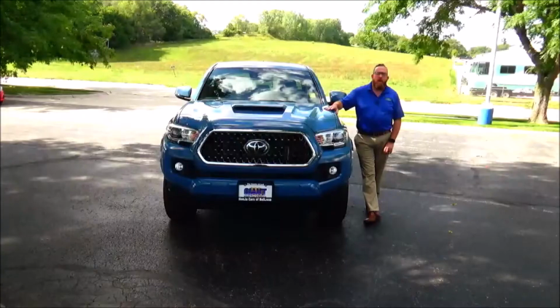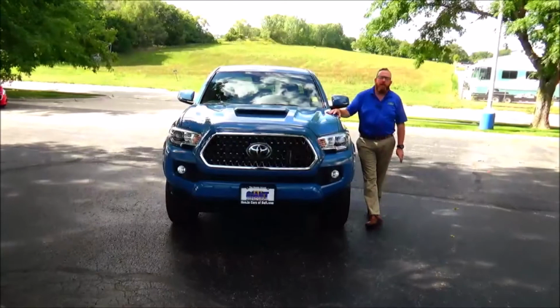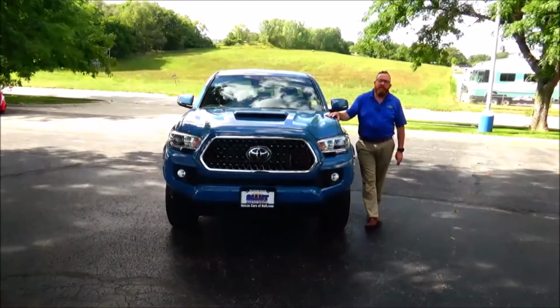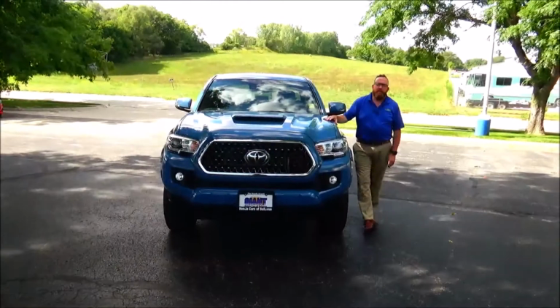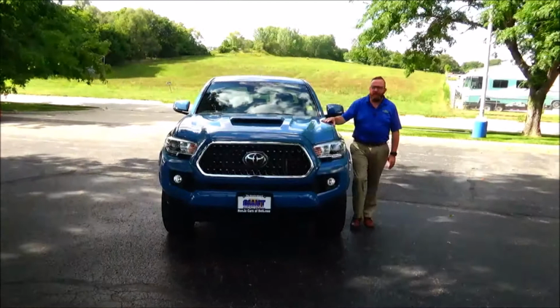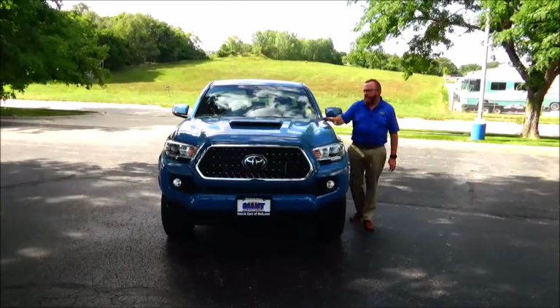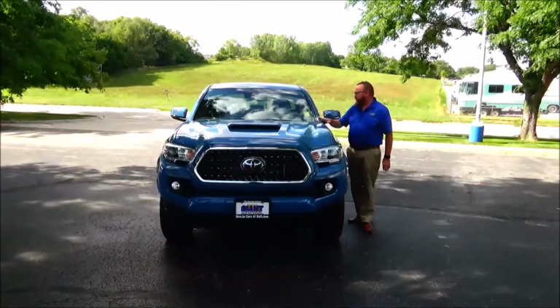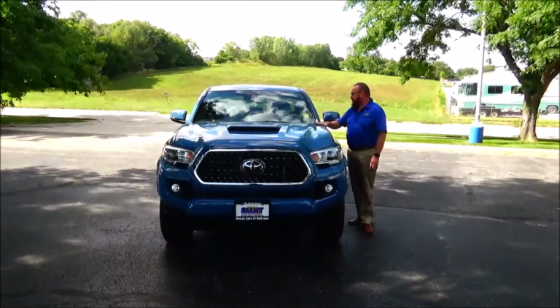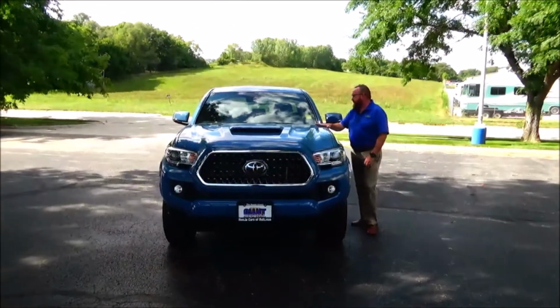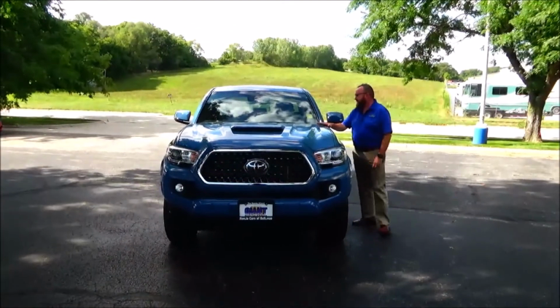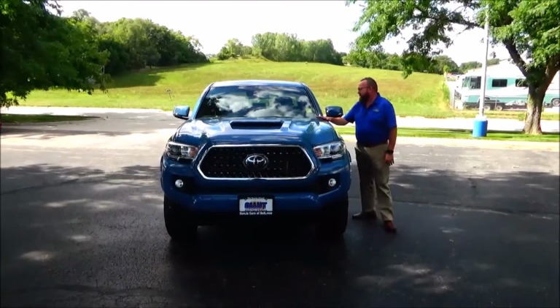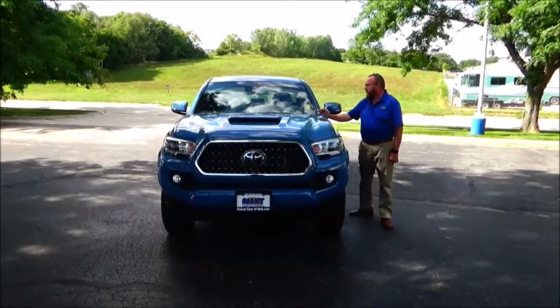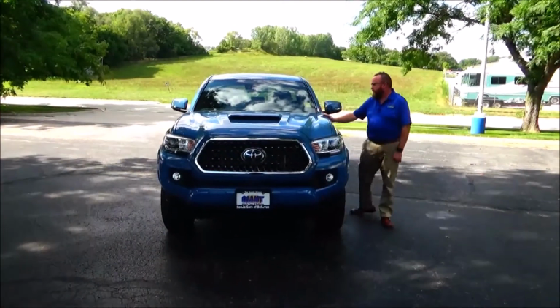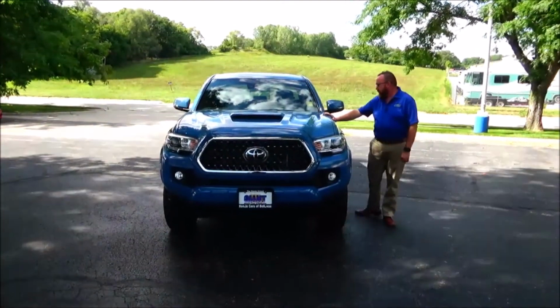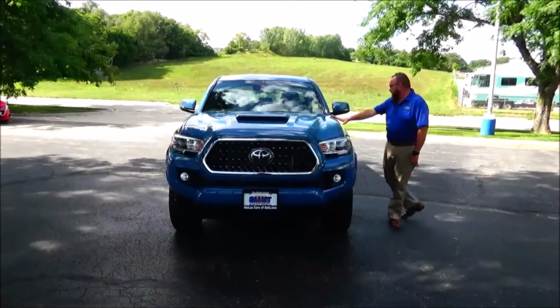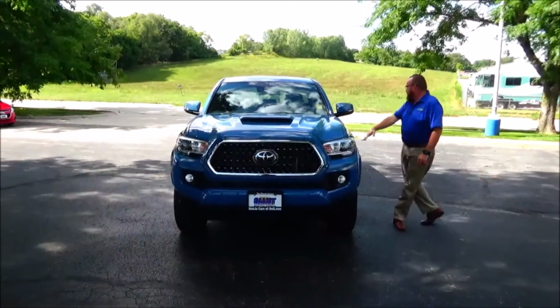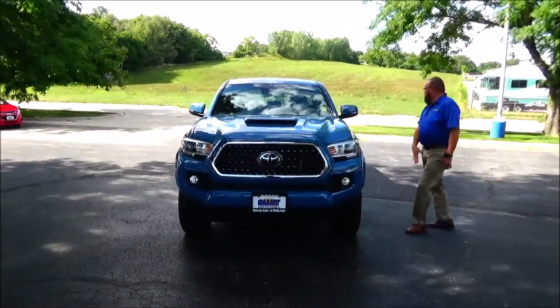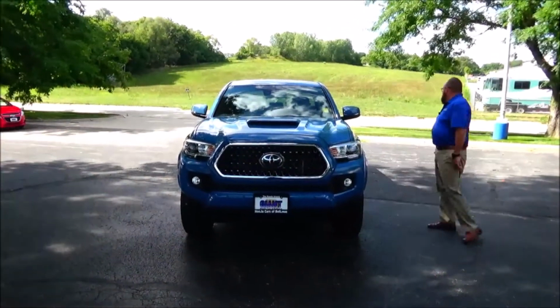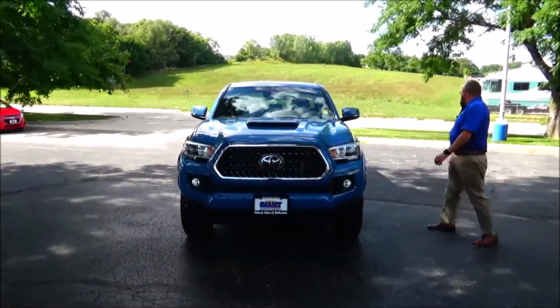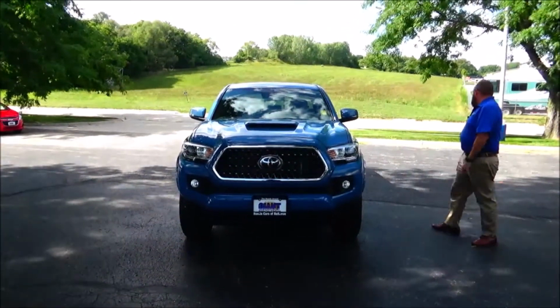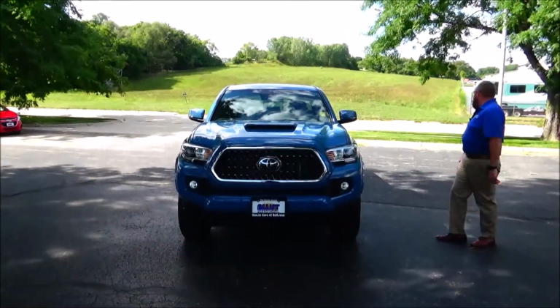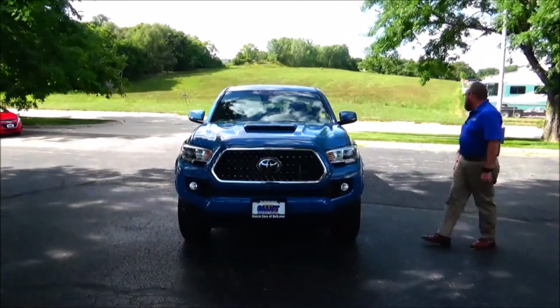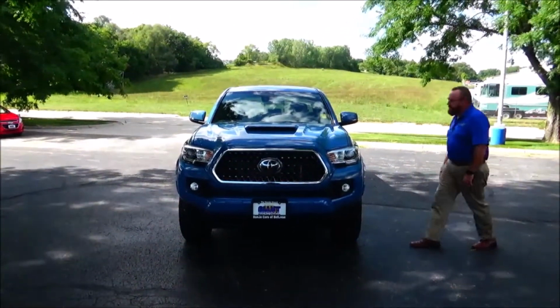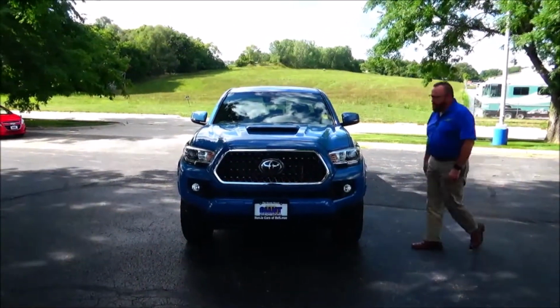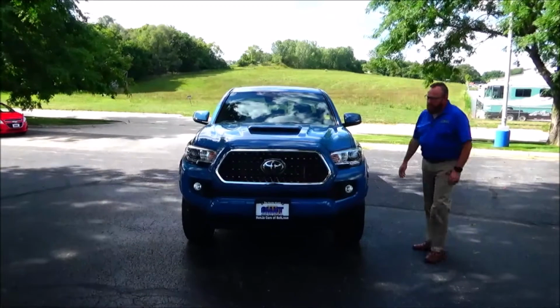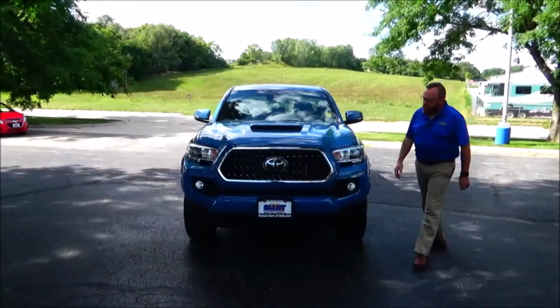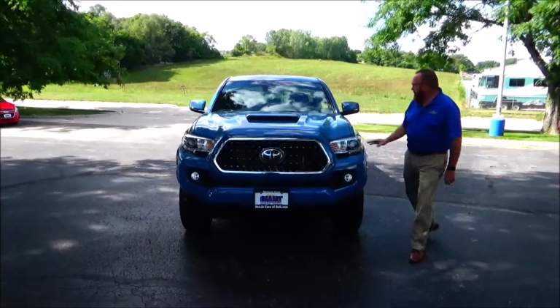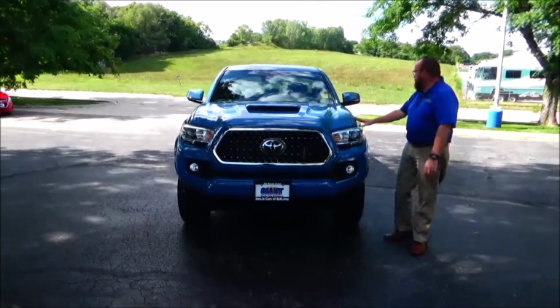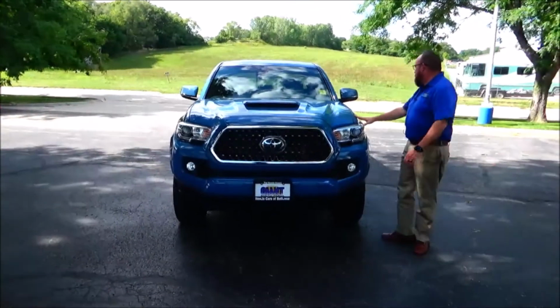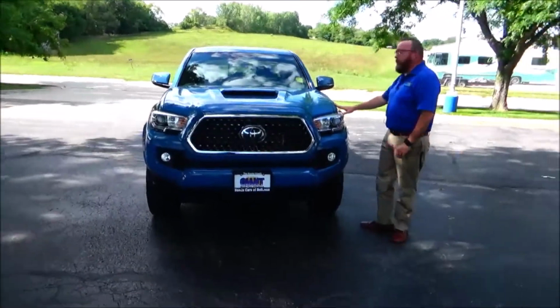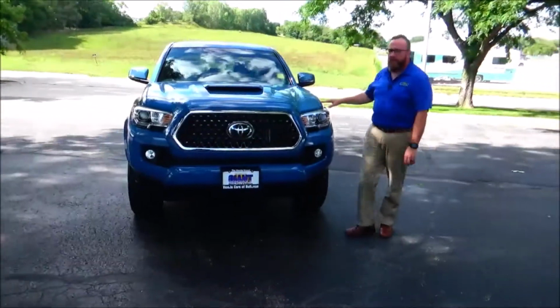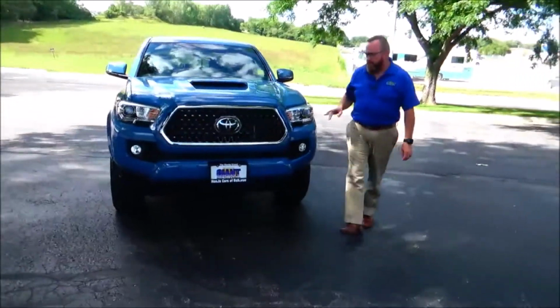Brian Kelly here from Honda Giant, showing you this 2019 Toyota Tacoma TRD Sport, just came in on trade with only 12,000 miles.